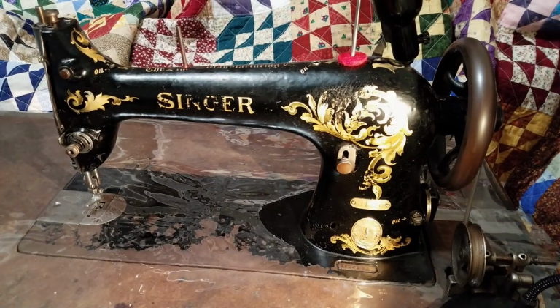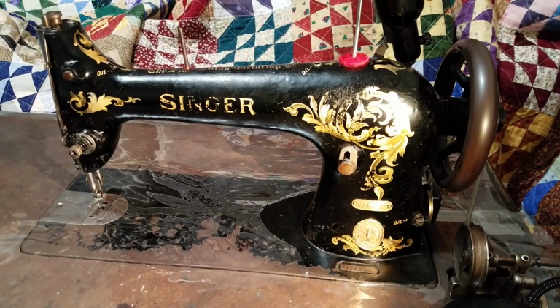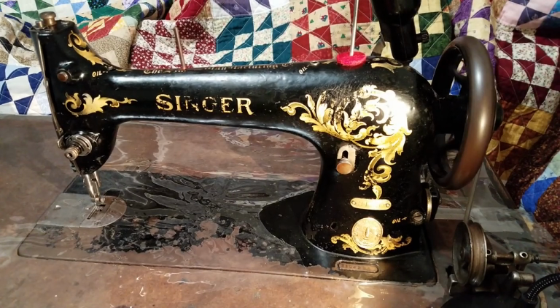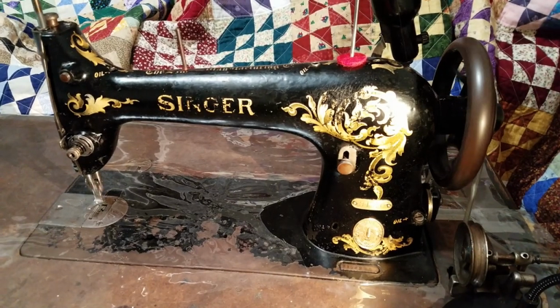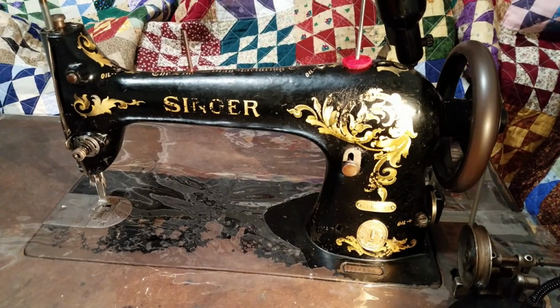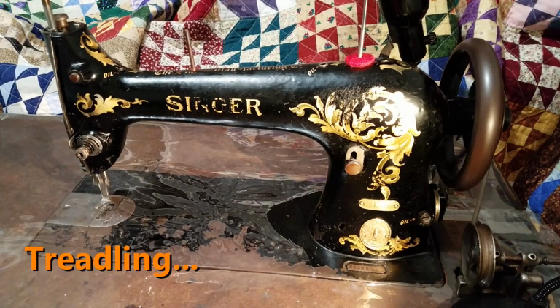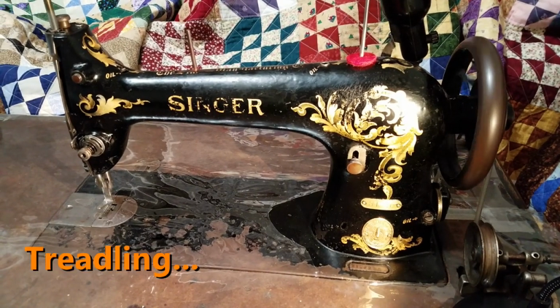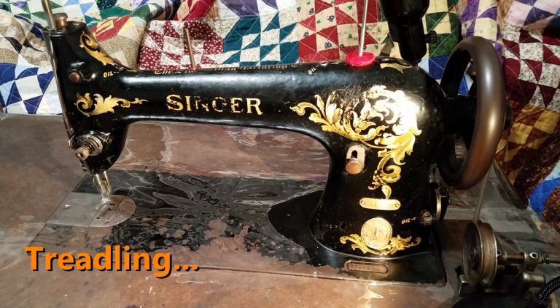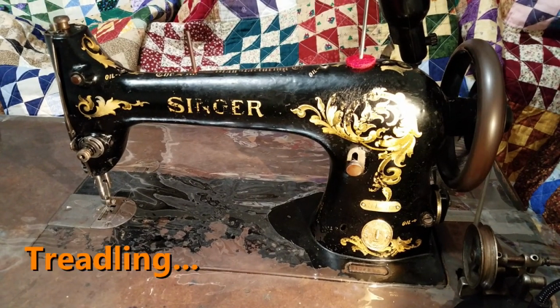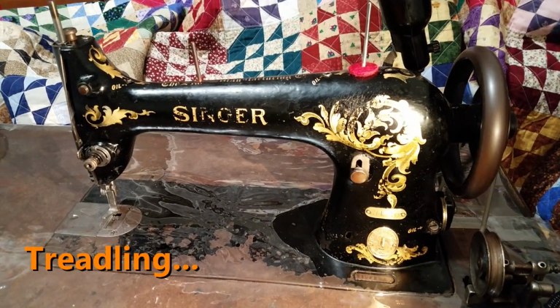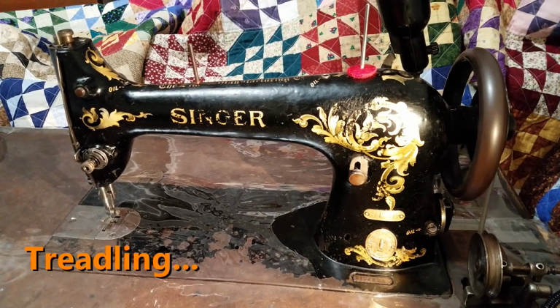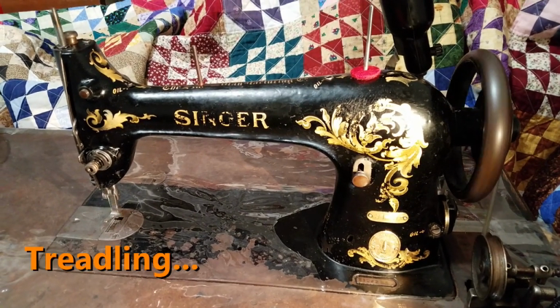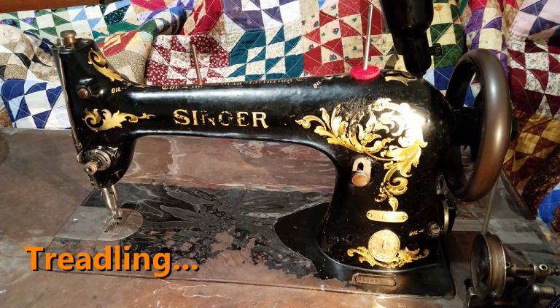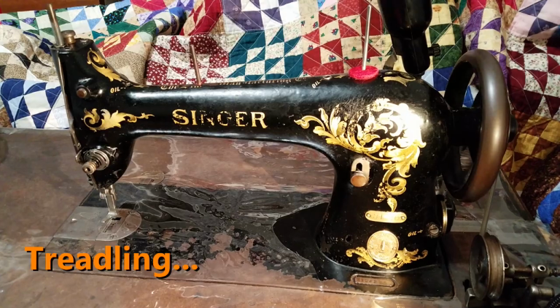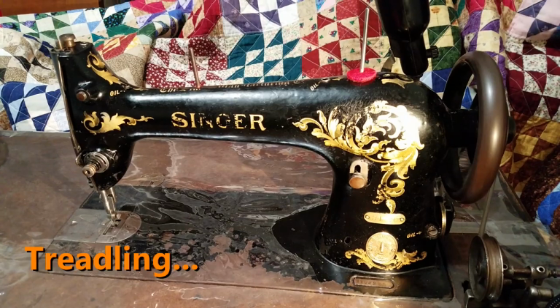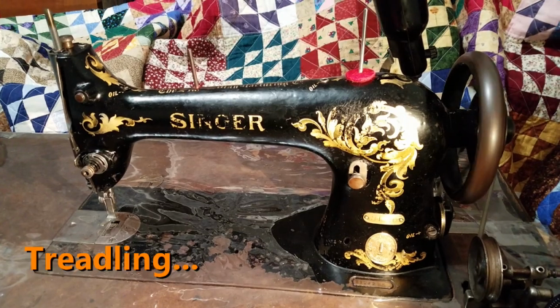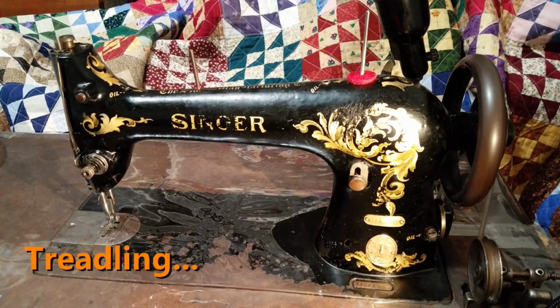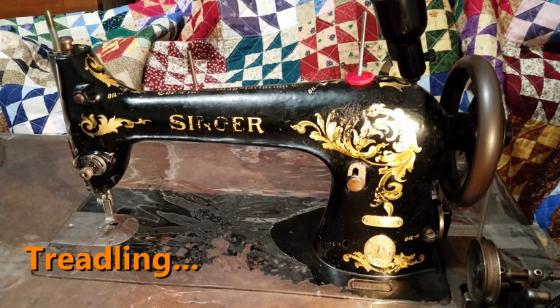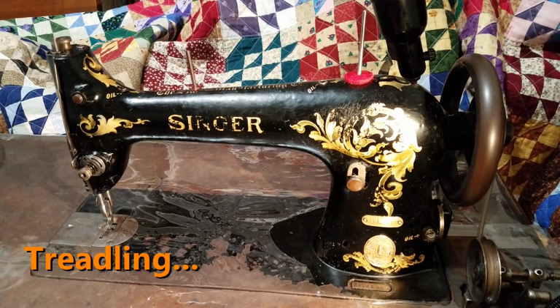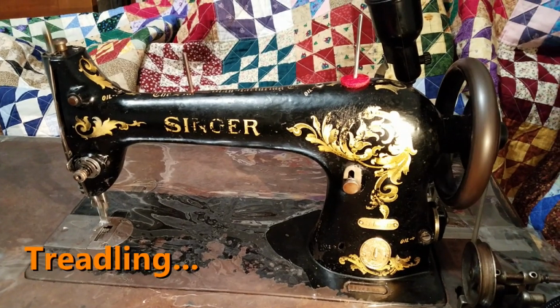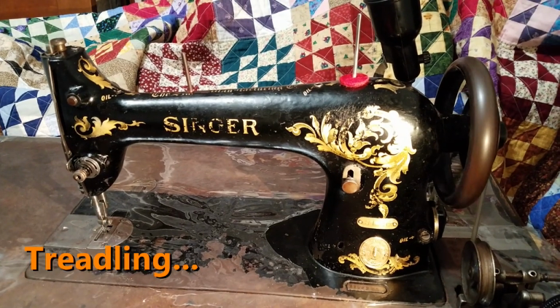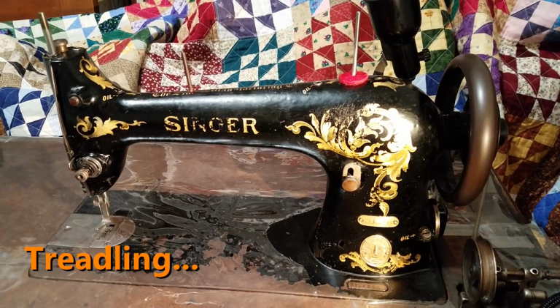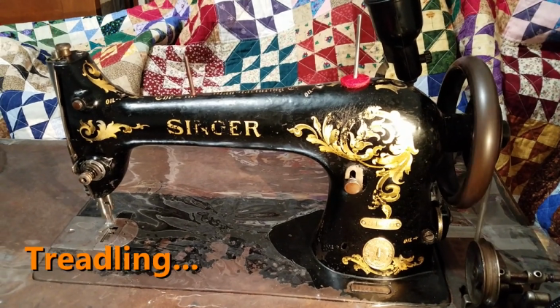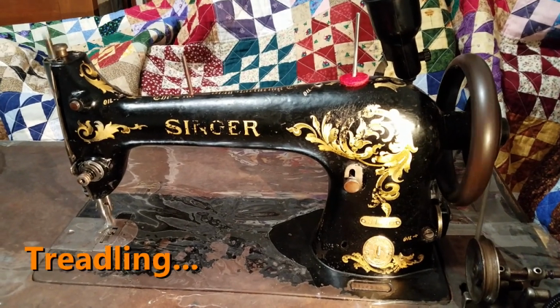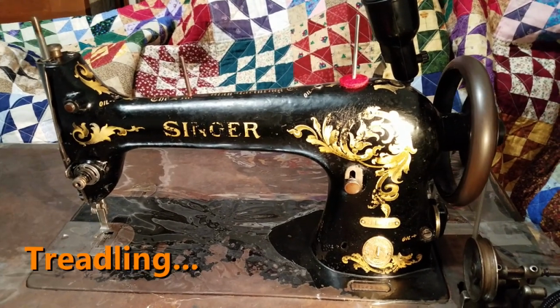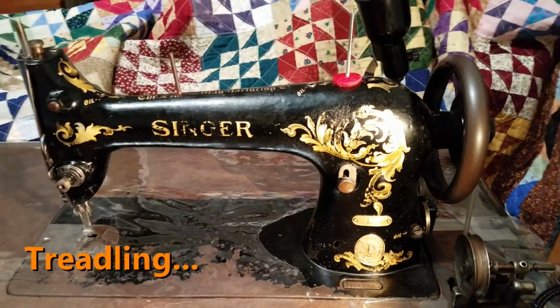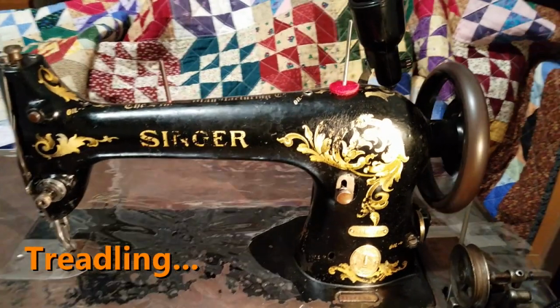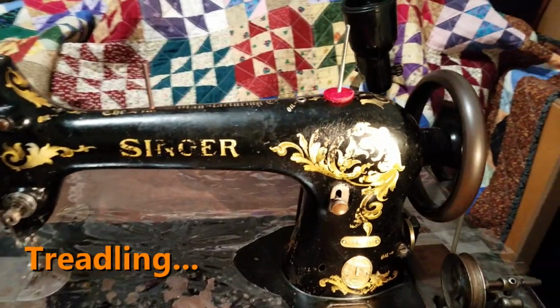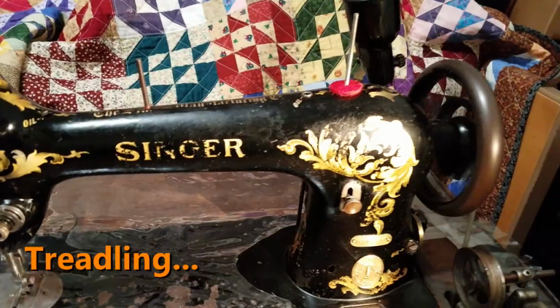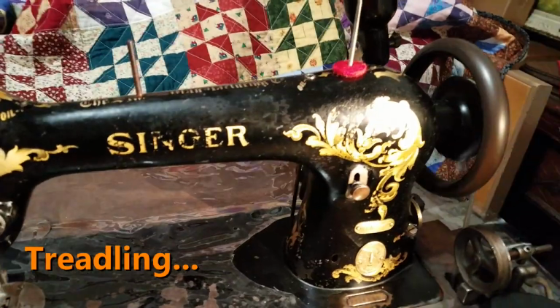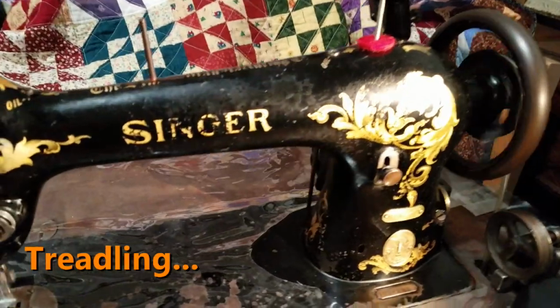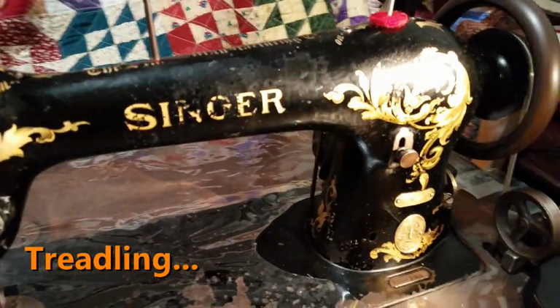I'm a treadler primarily, so Melvin does have a treadle base and I'll be able to treadle him. About 90% of my sewing will be treadling — that's how I prefer to sew.